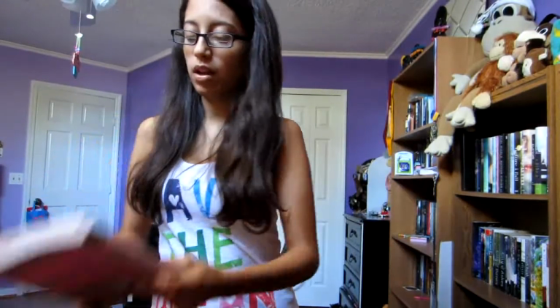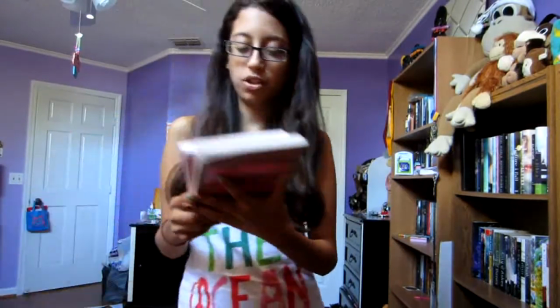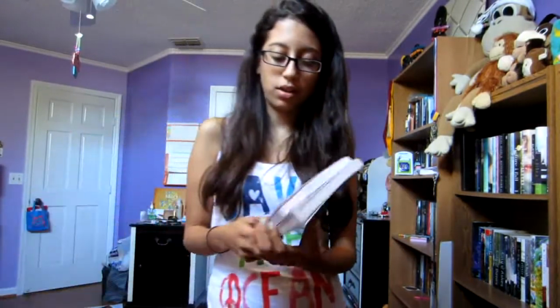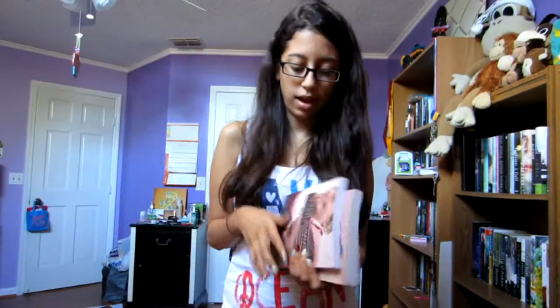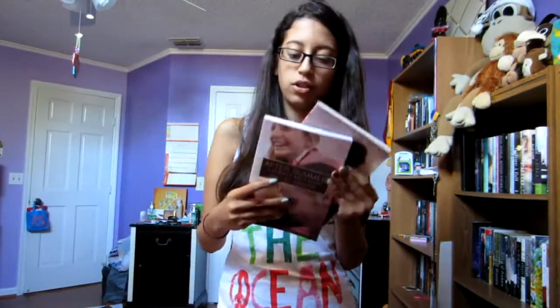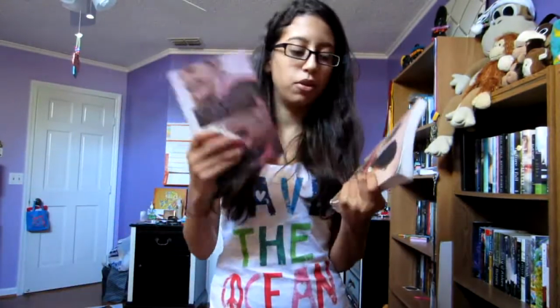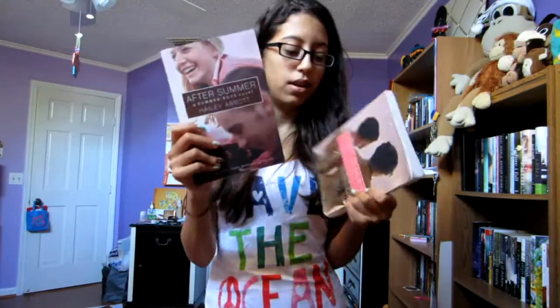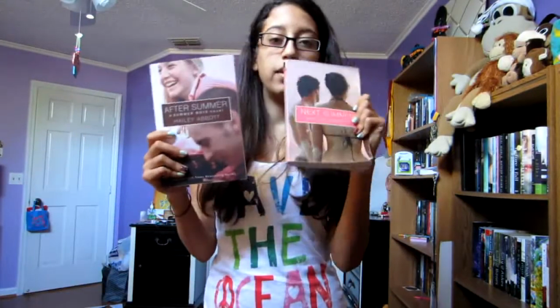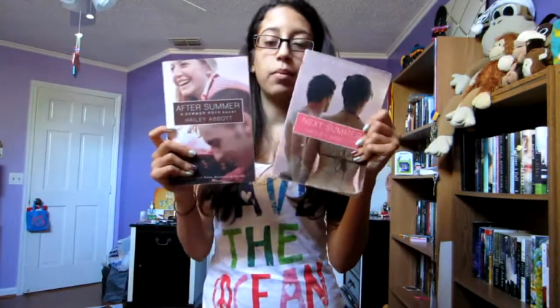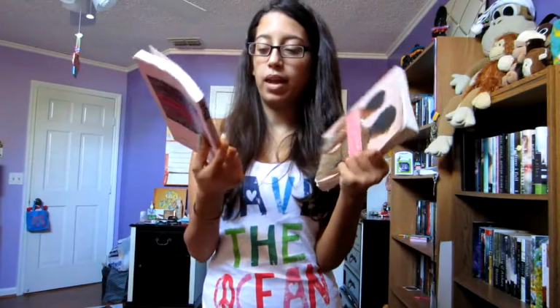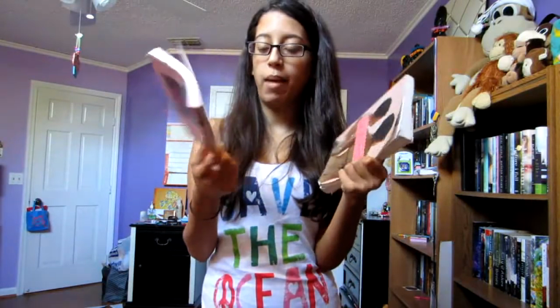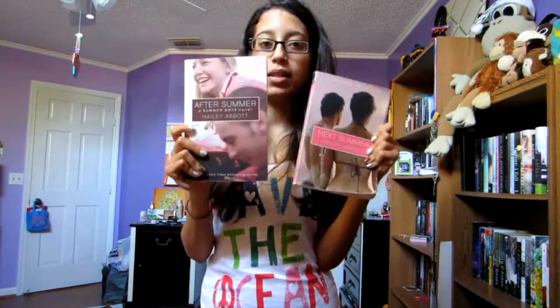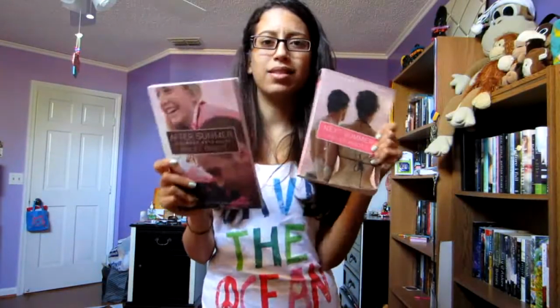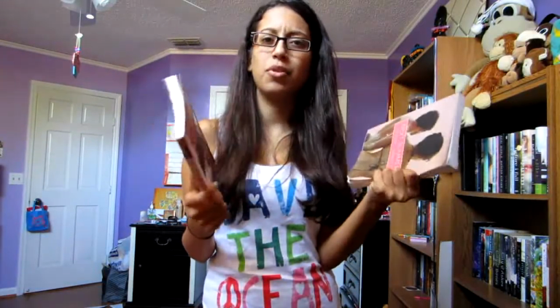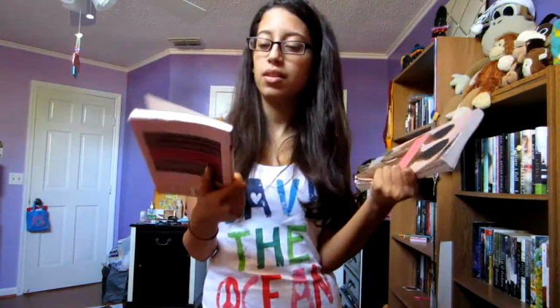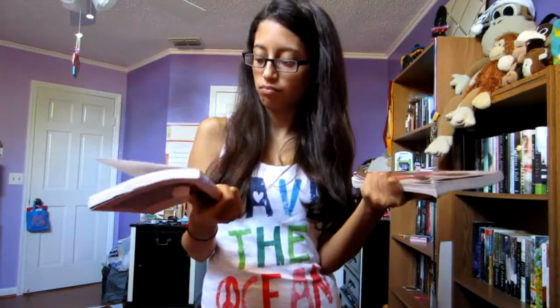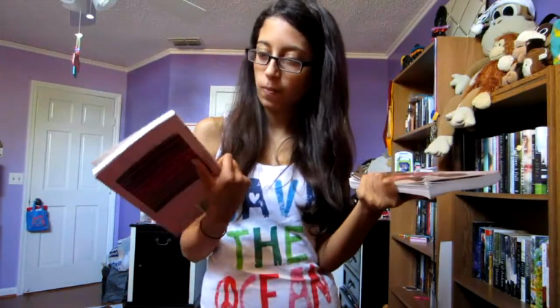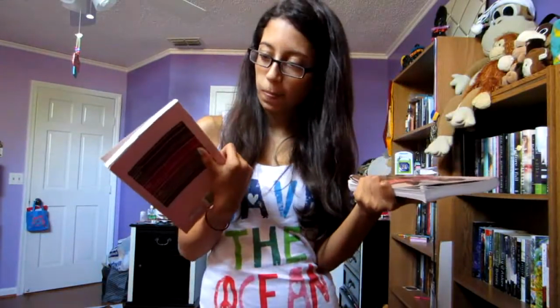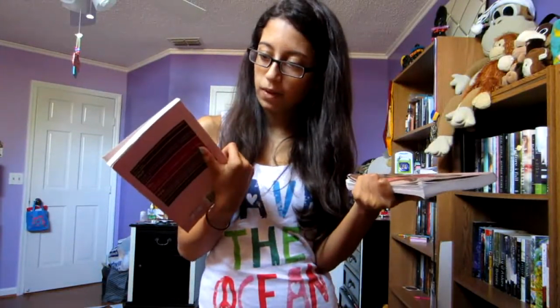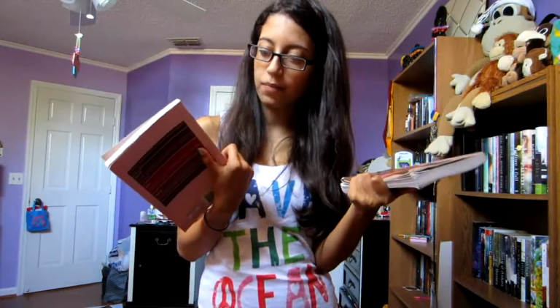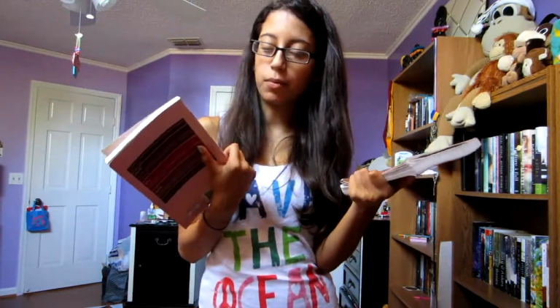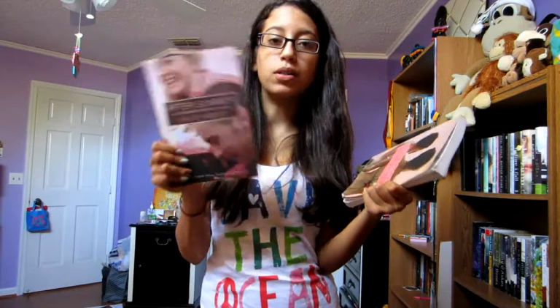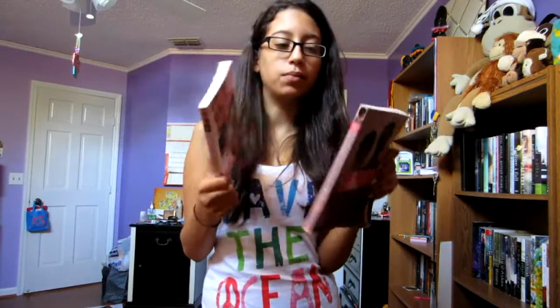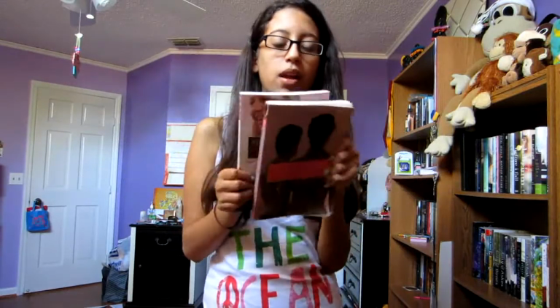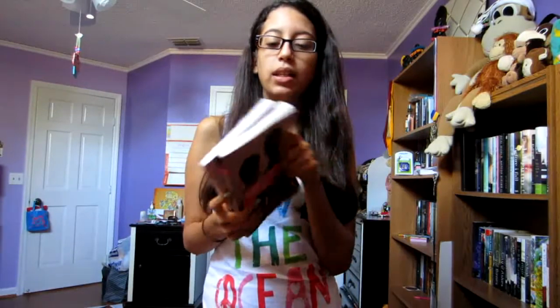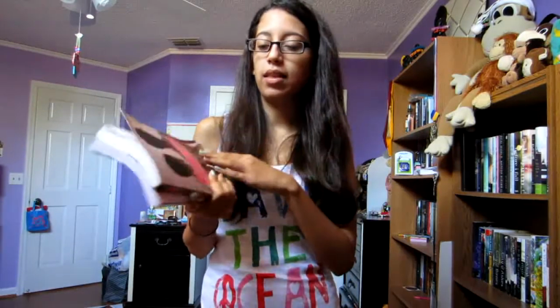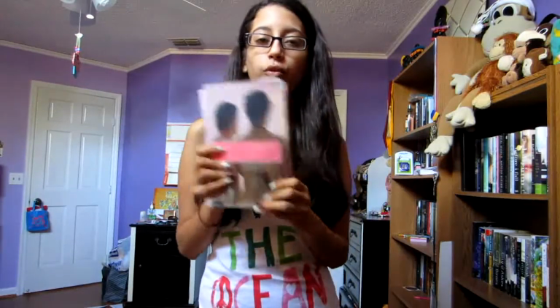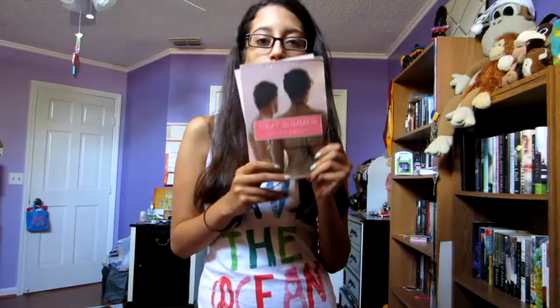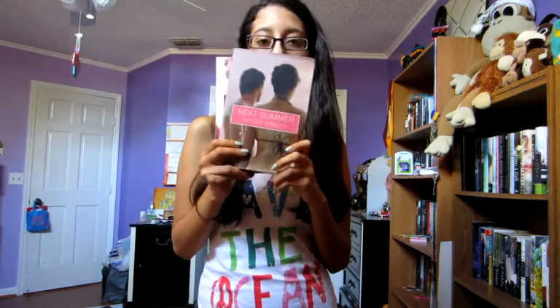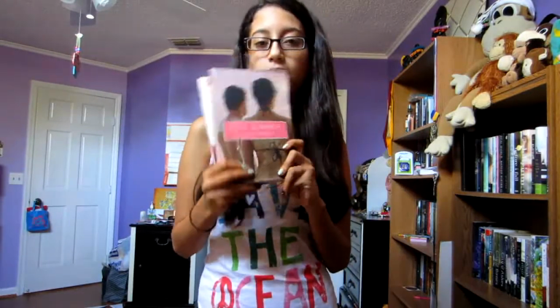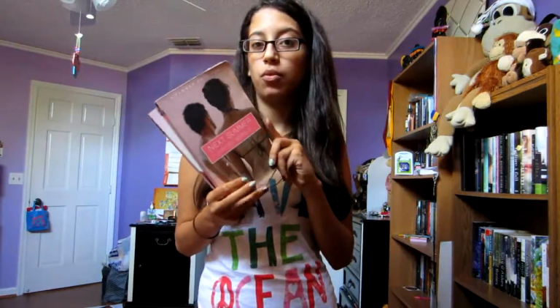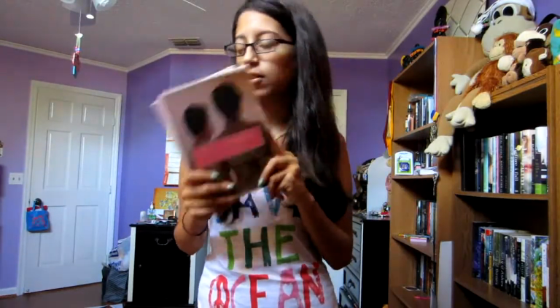I also got After Summer and Next Summer by Hailey Abbott — this is in the Summer Boys novel series. I think there are four books and I have the second and third ones.